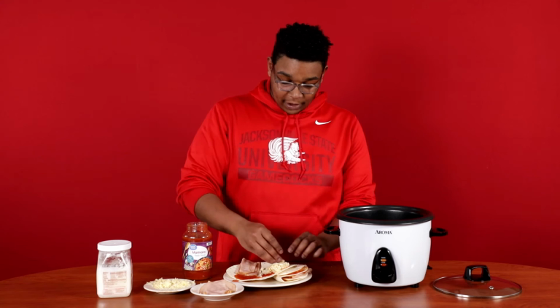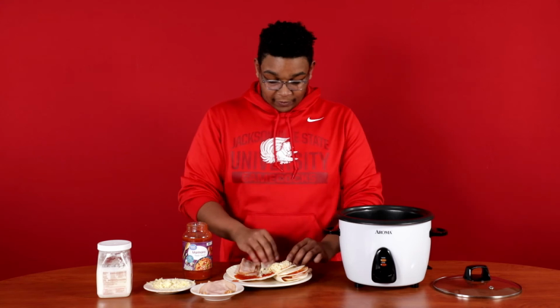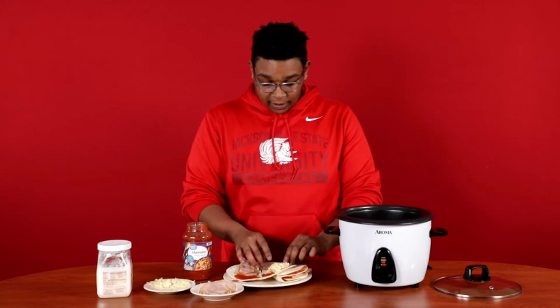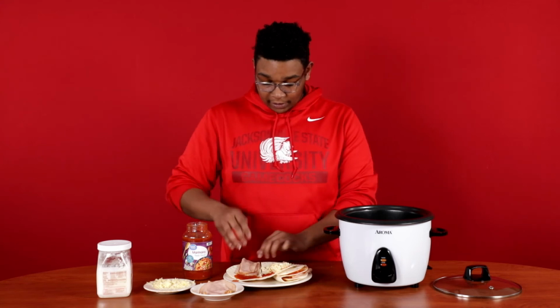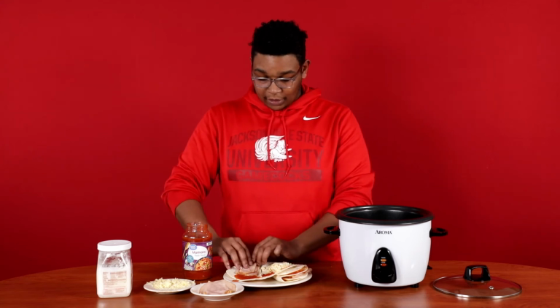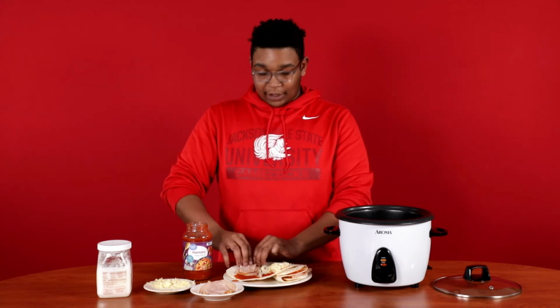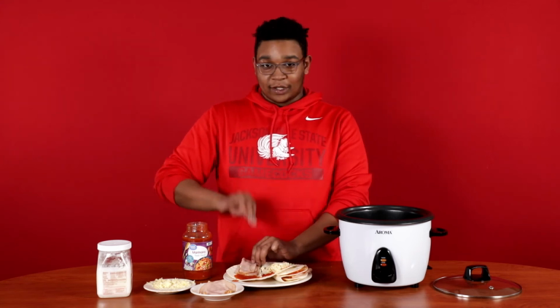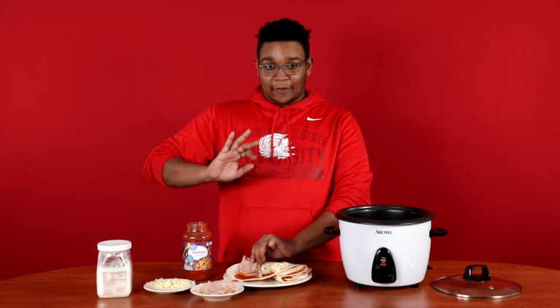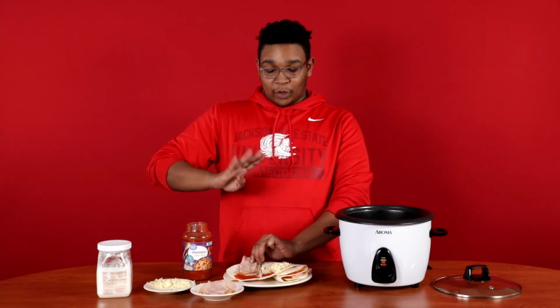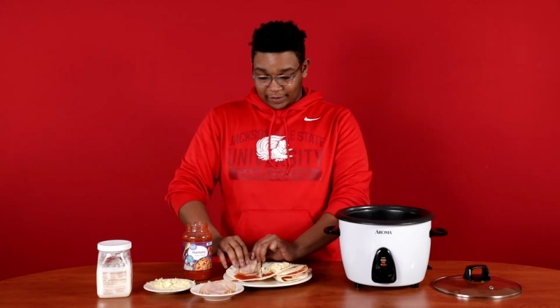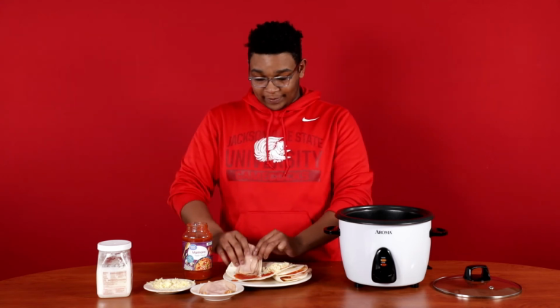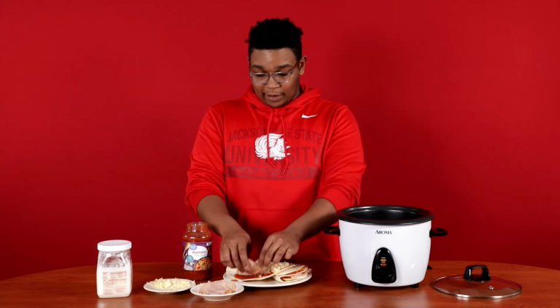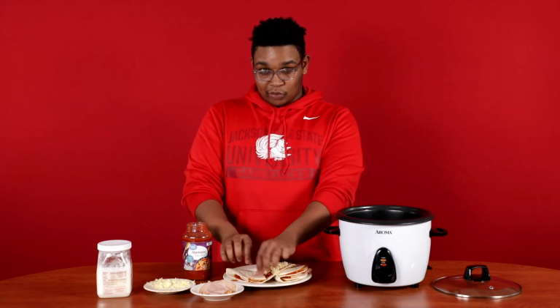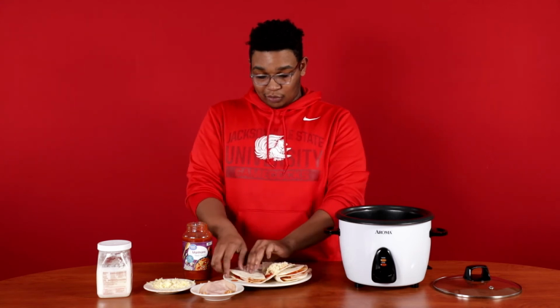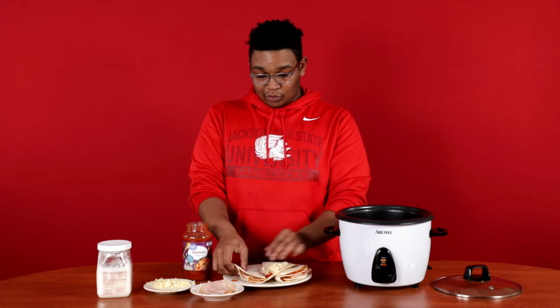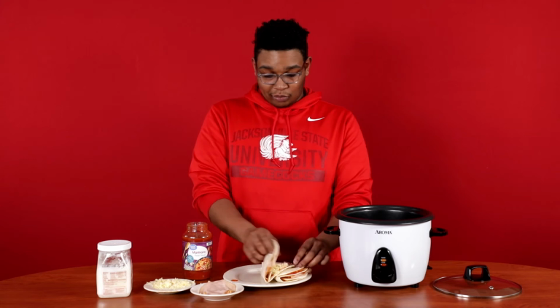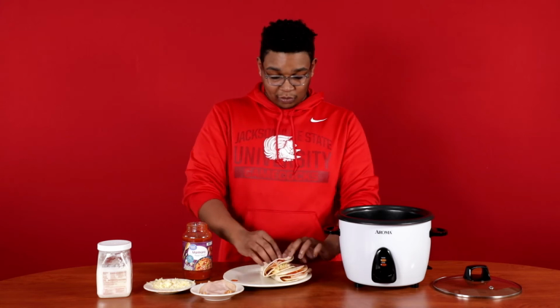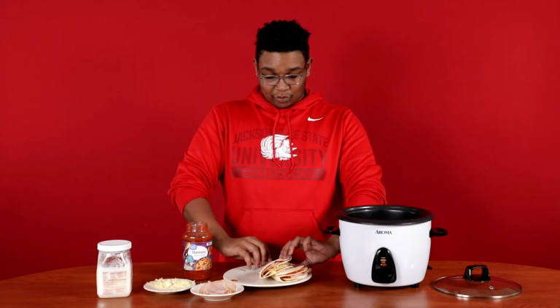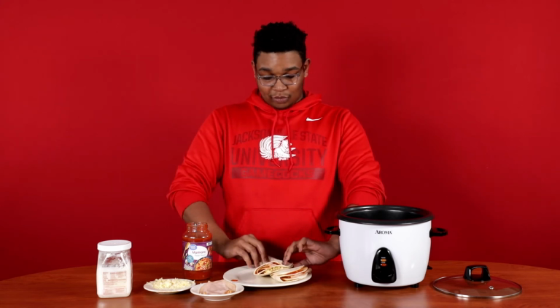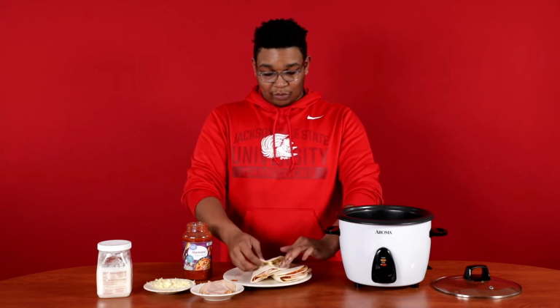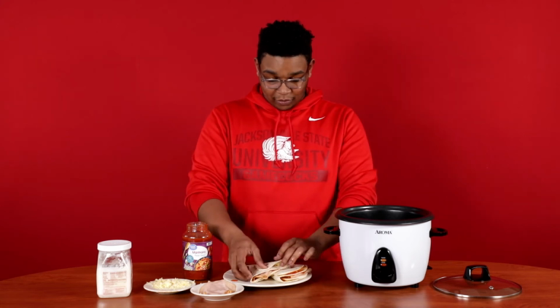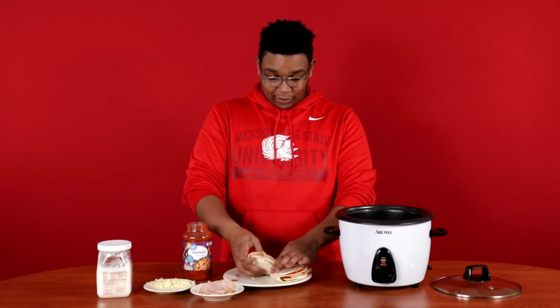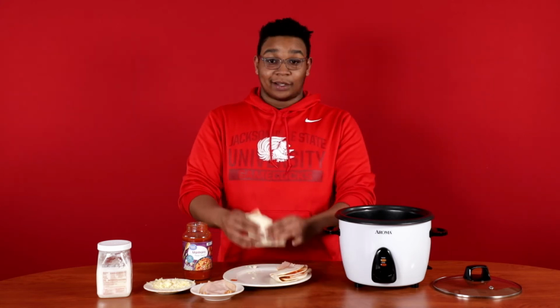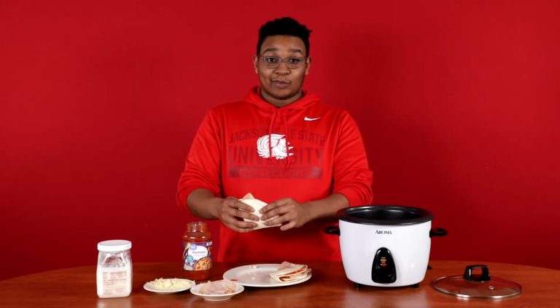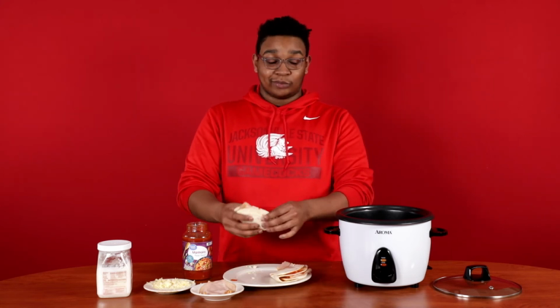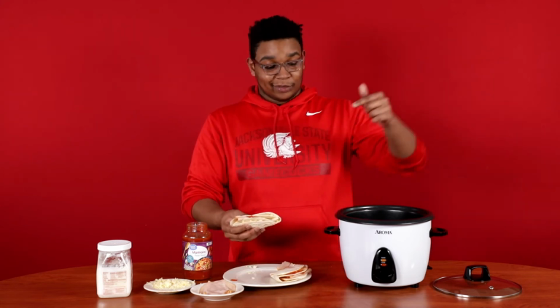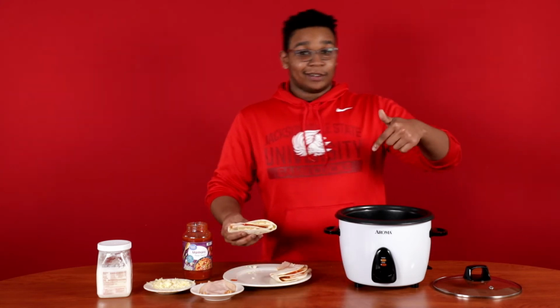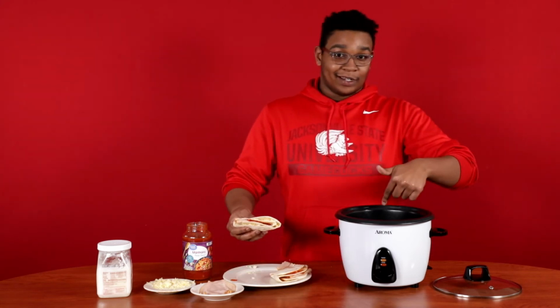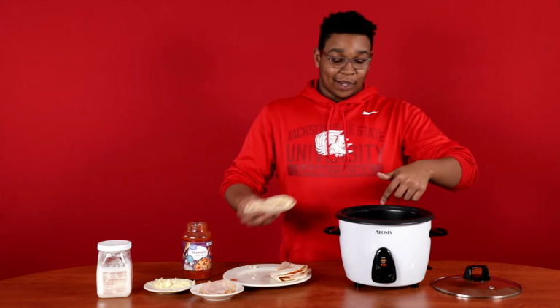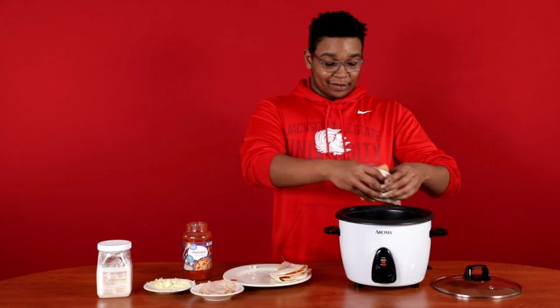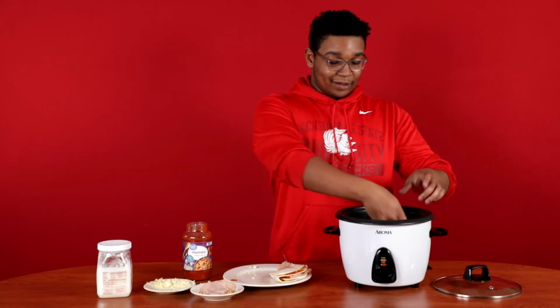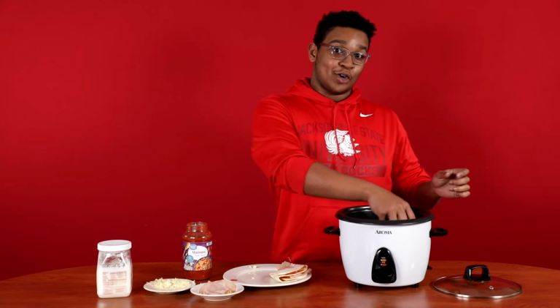And to fold it is four booms — boom, boom, boom, boom. And the last boom is in the pan. Boom.